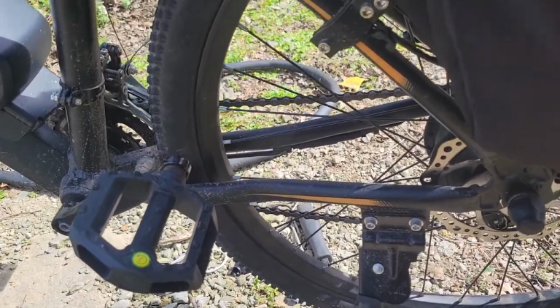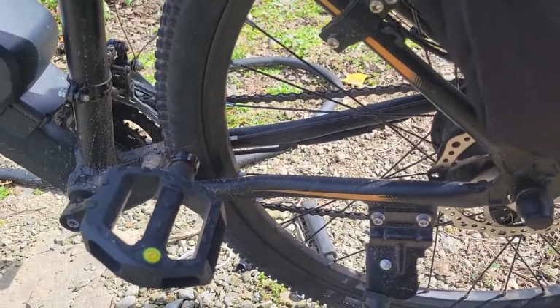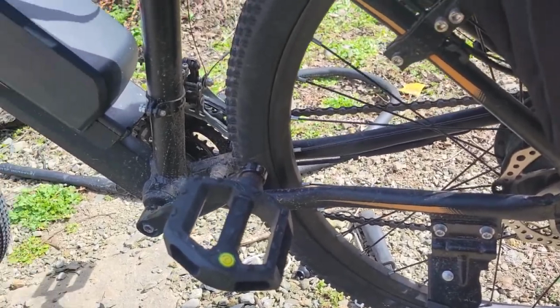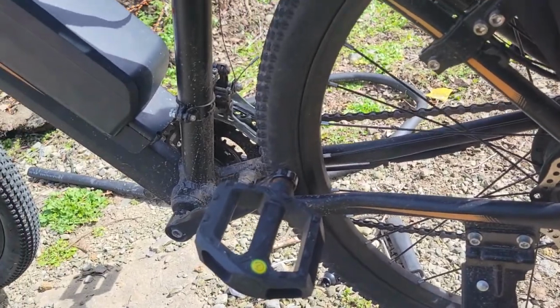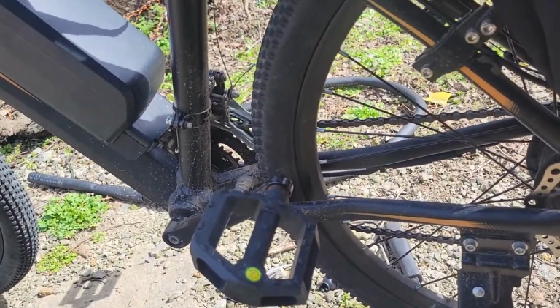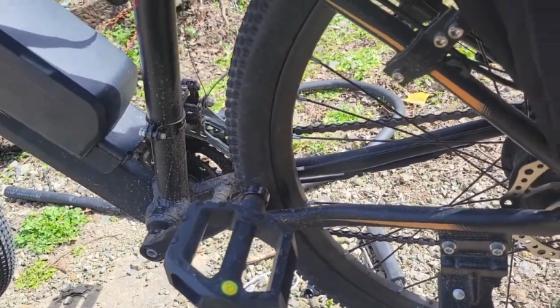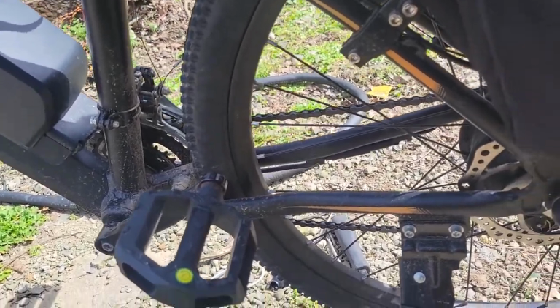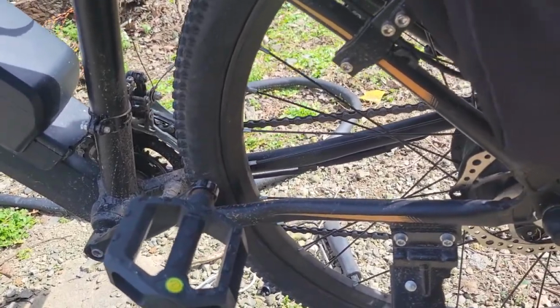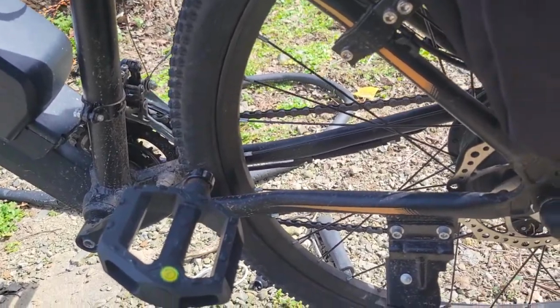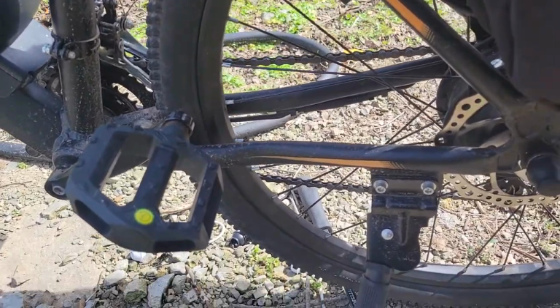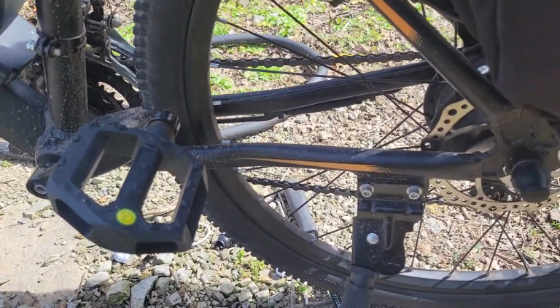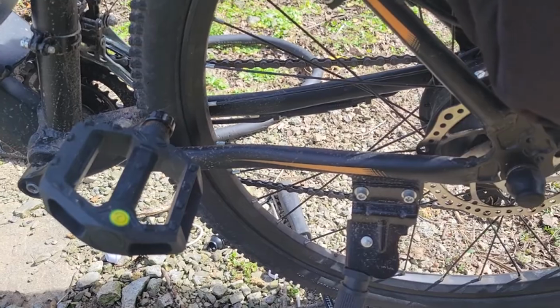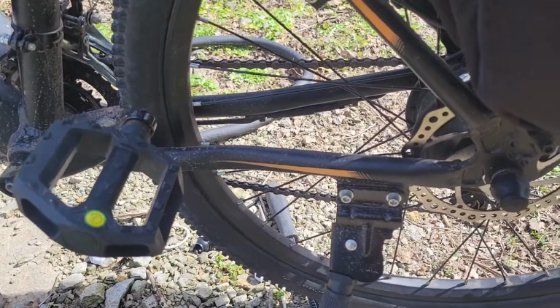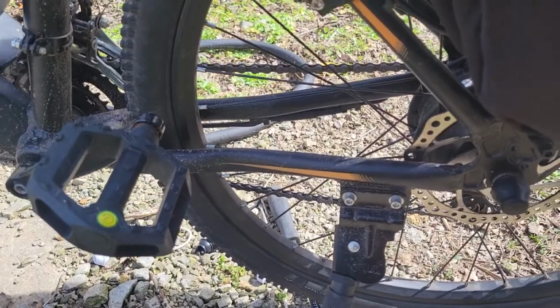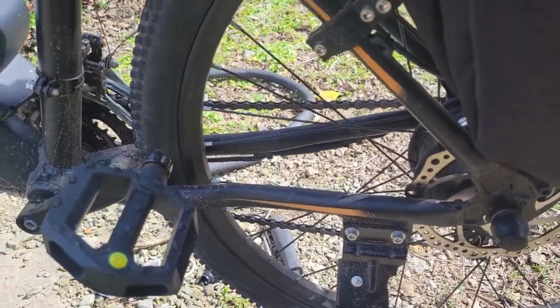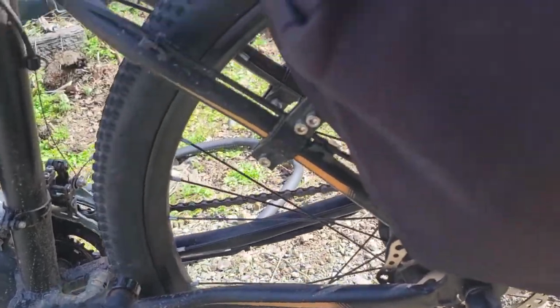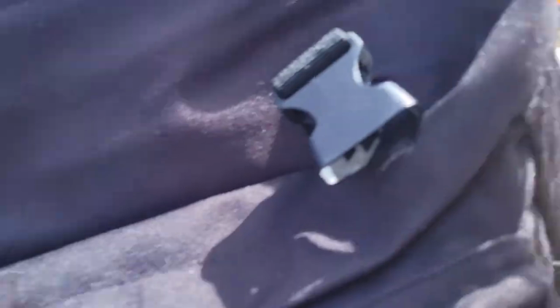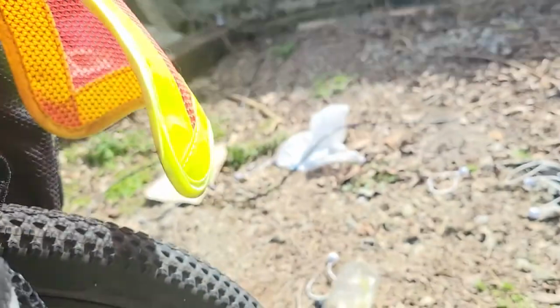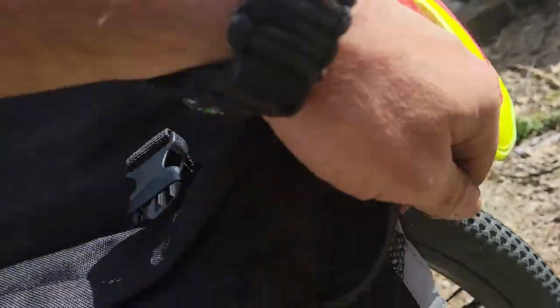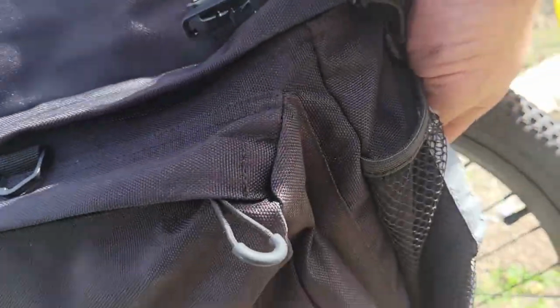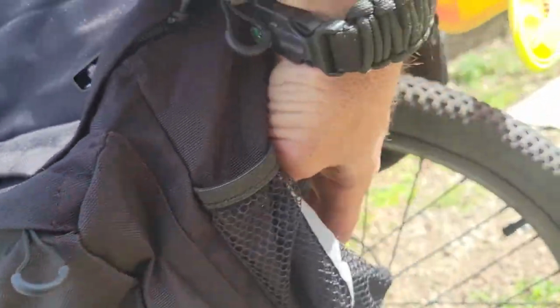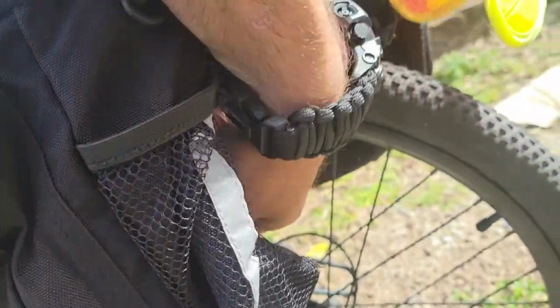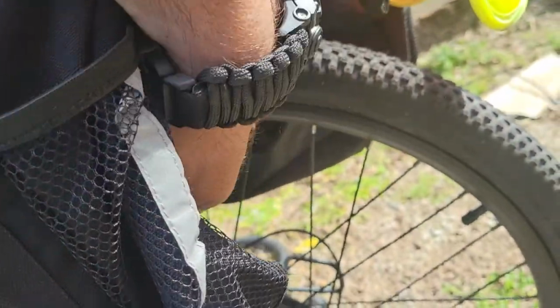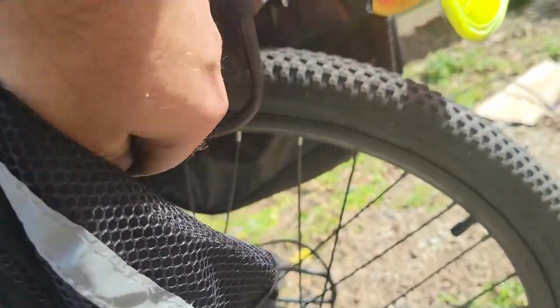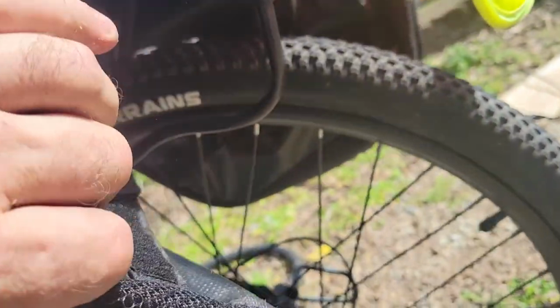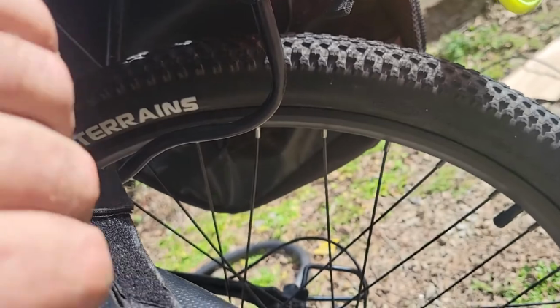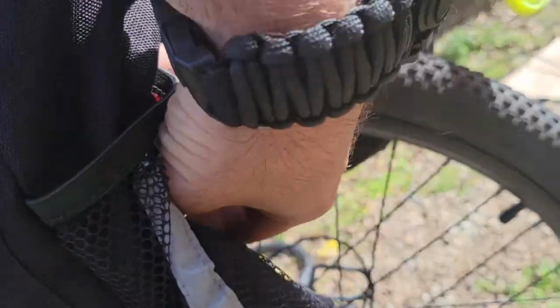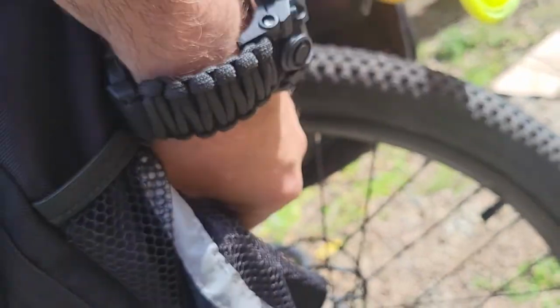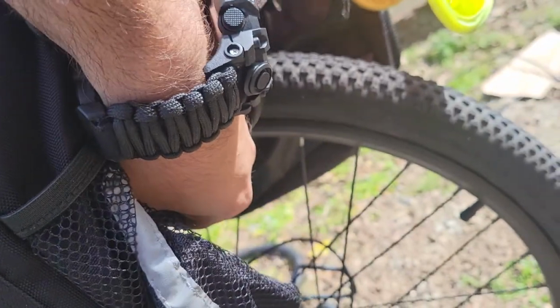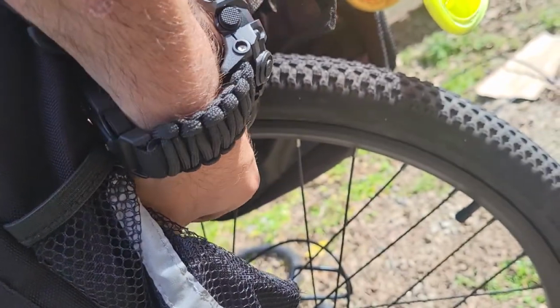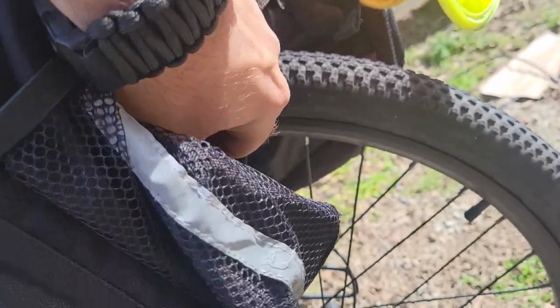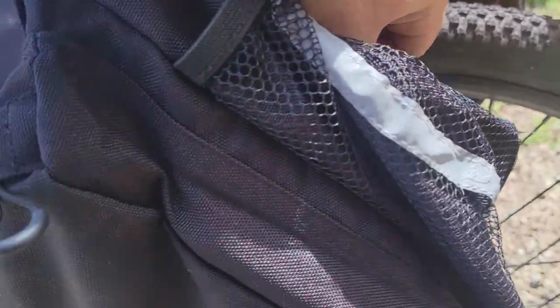Just a little cheap $15 pump from Amazon. I have seen some reviews saying the brakes on this particular bicycle suck, and I'm going to show you how to fix that.